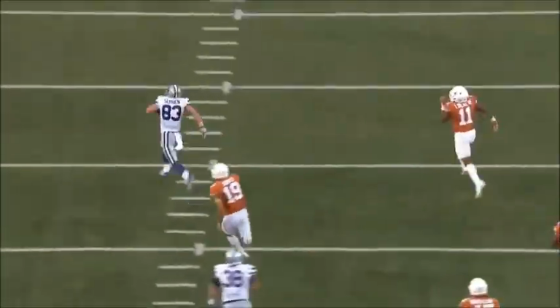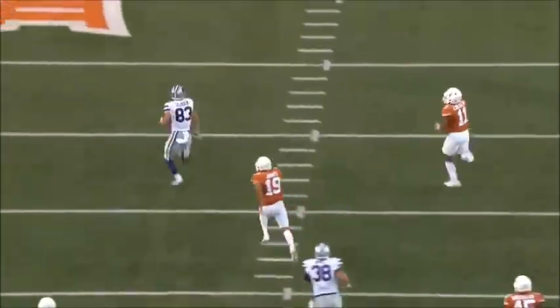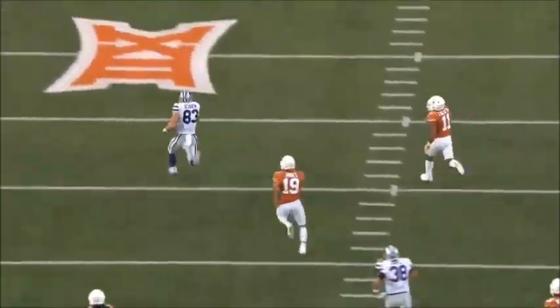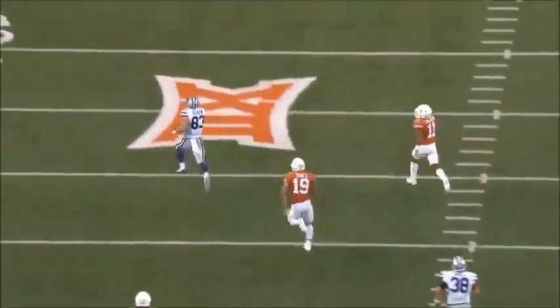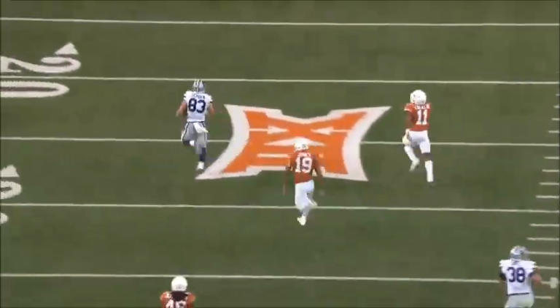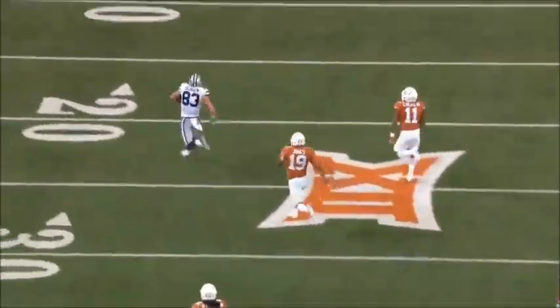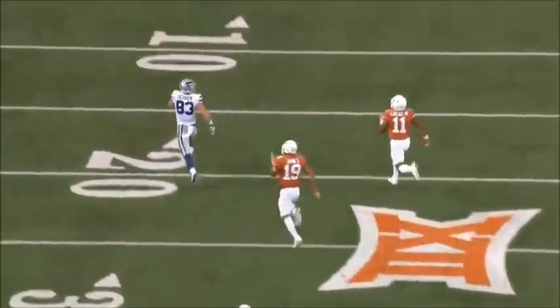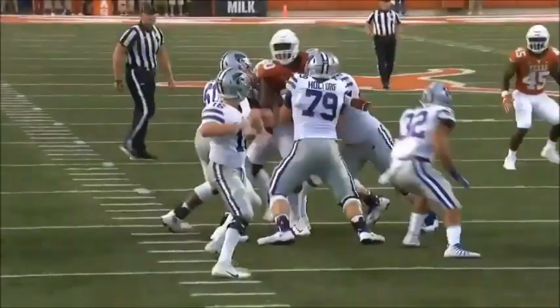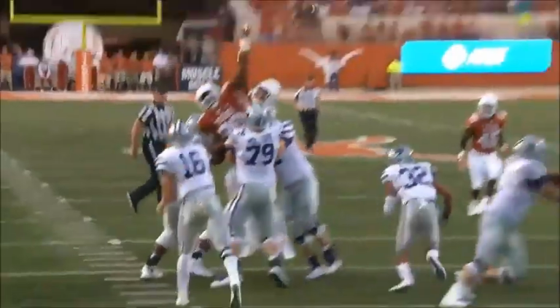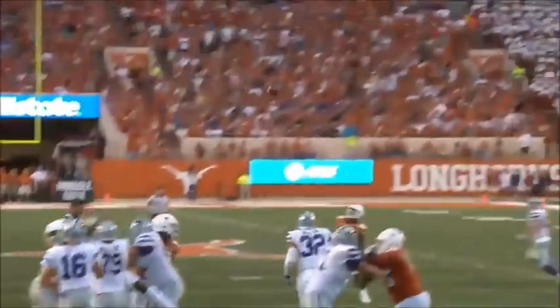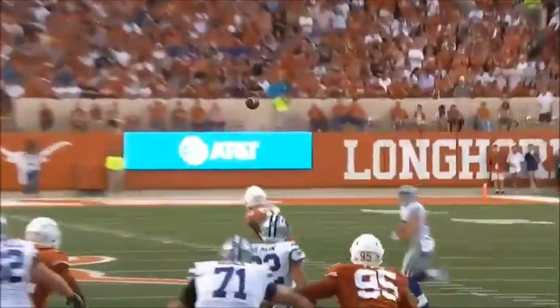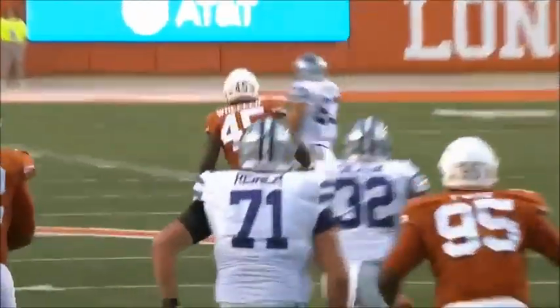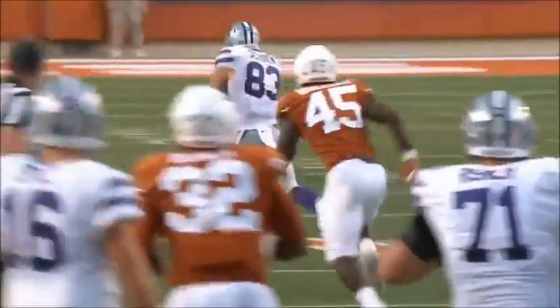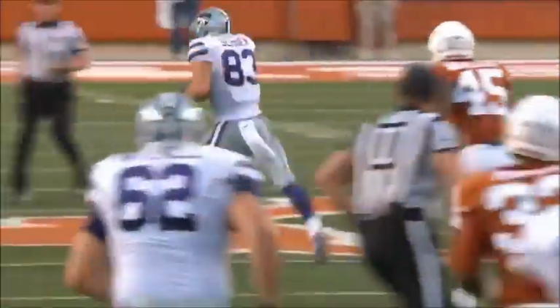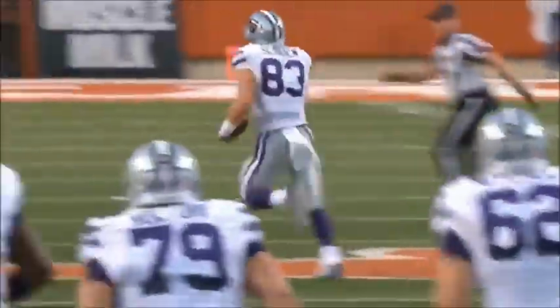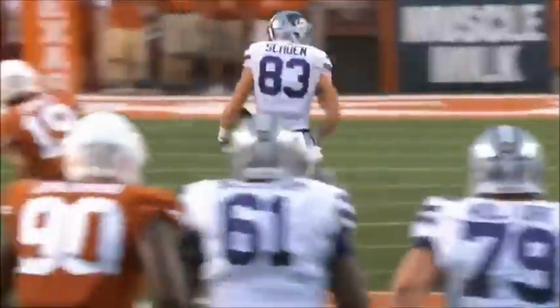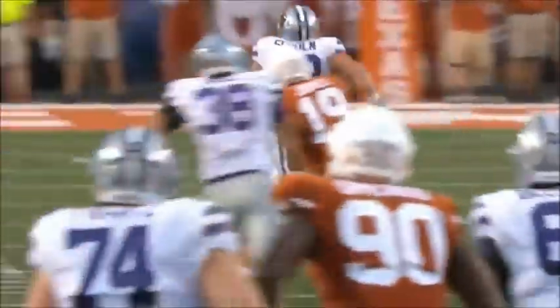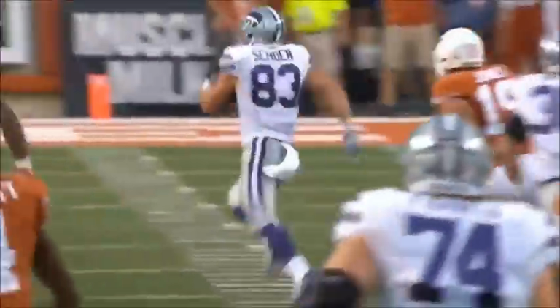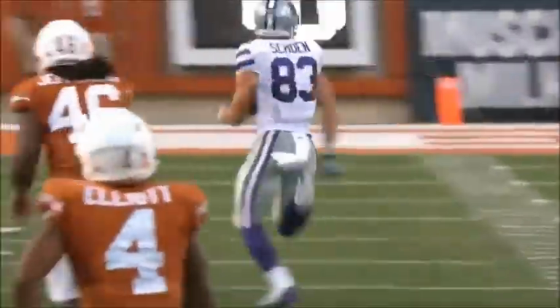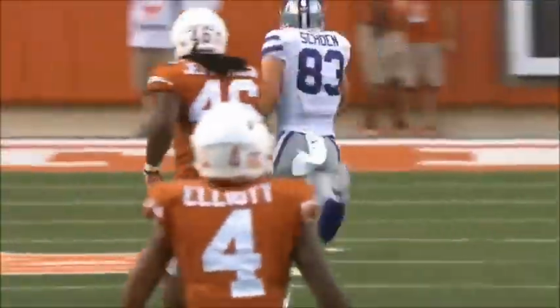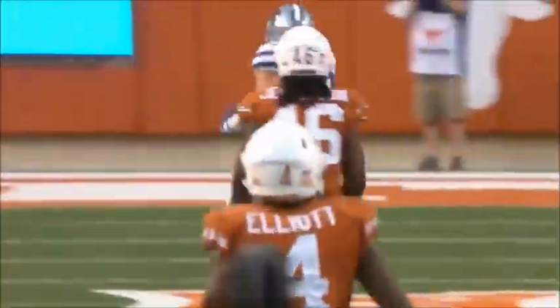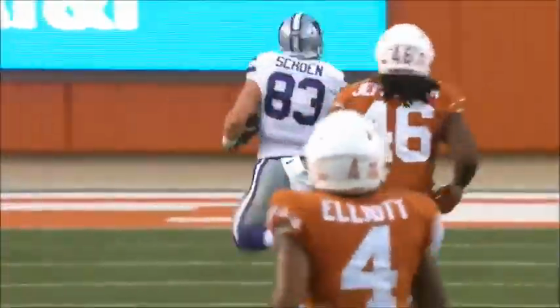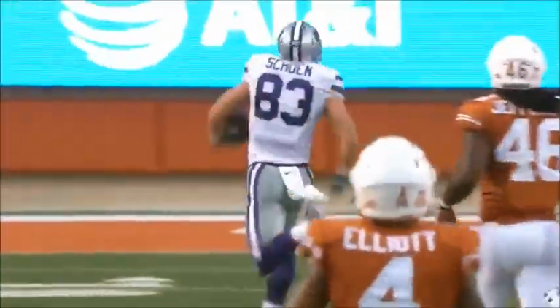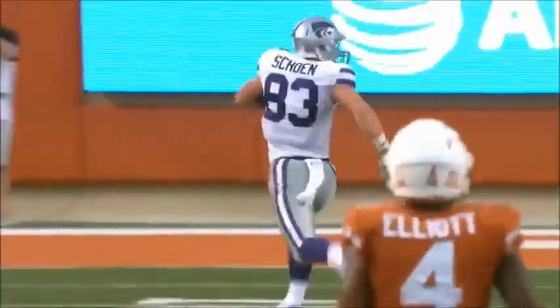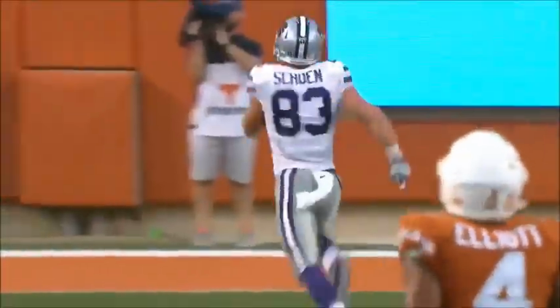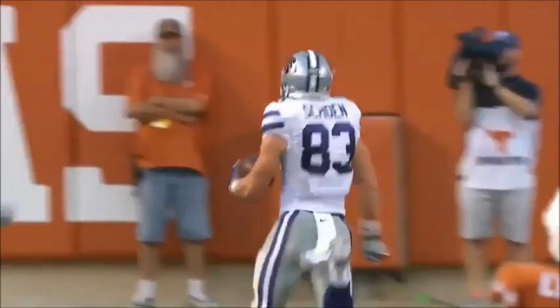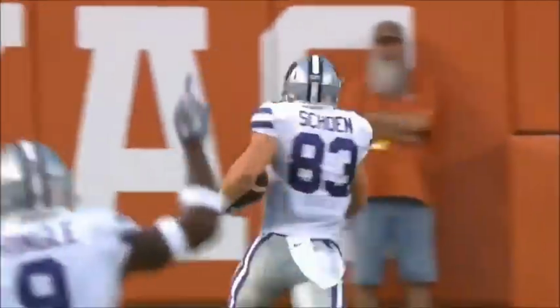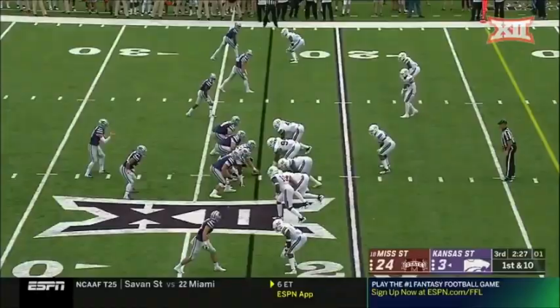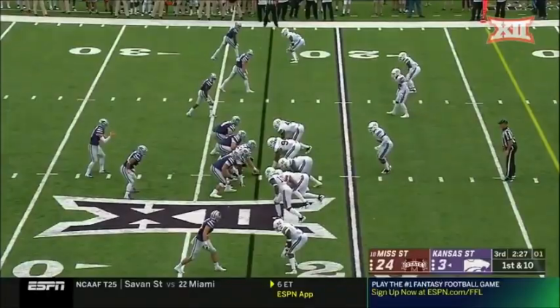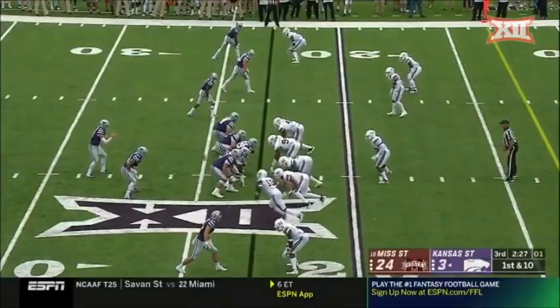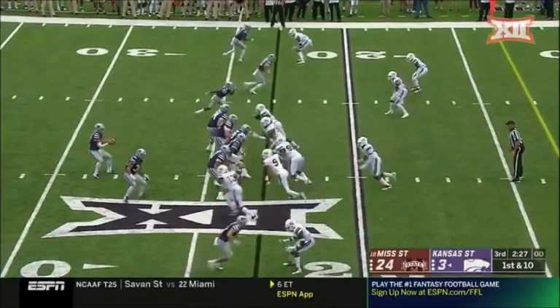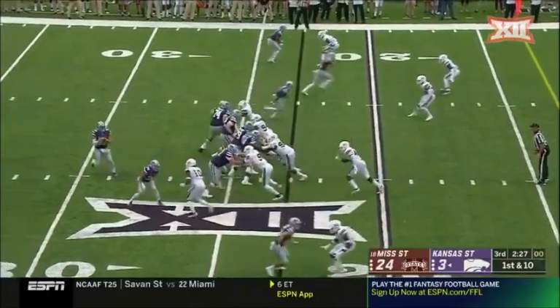P.J. Locke is outside his leverage, and Schoen — in German, that means beautiful. That was beautiful. Beautiful in-stride accuracy by Ertz there.